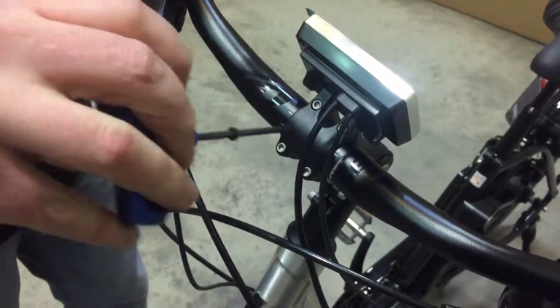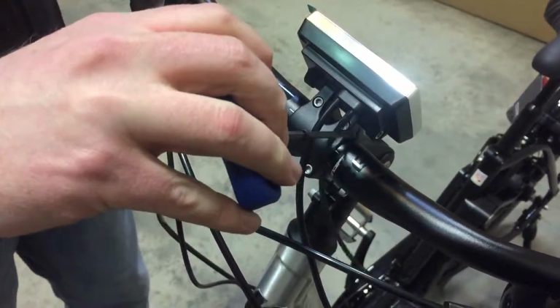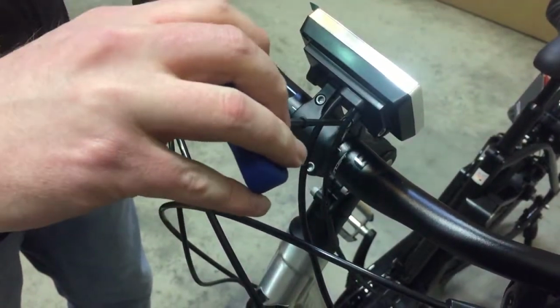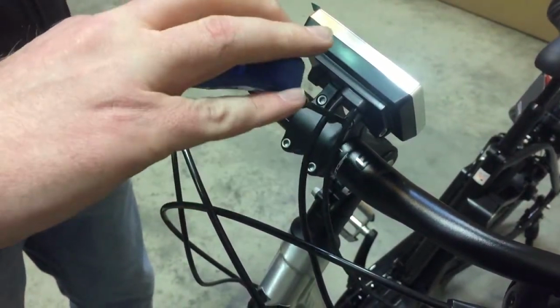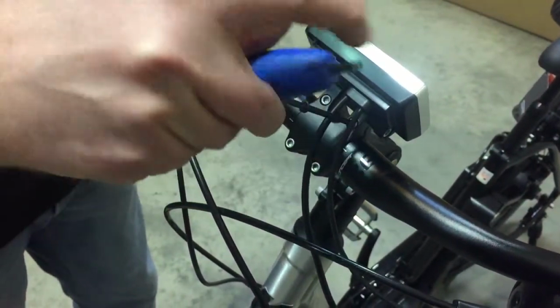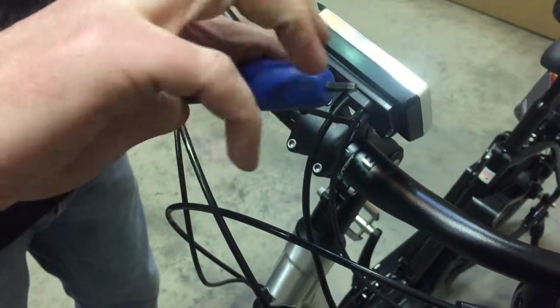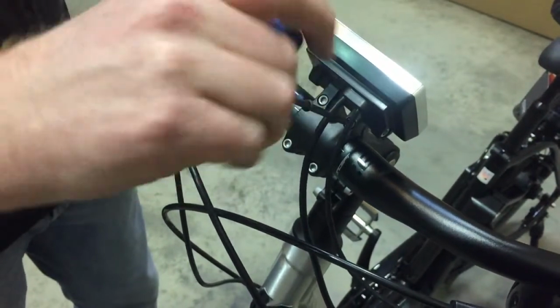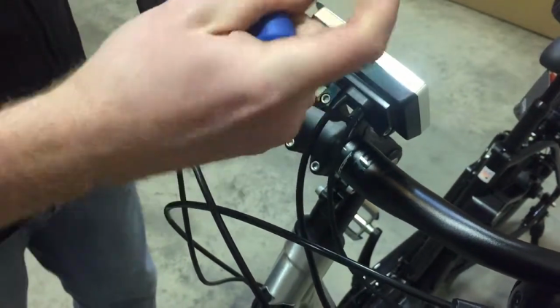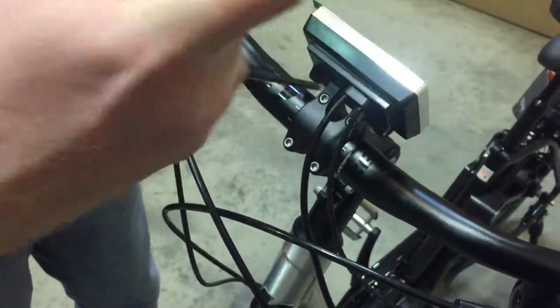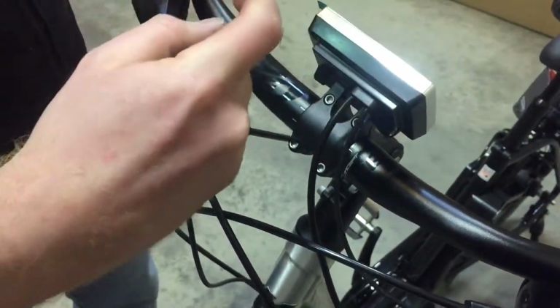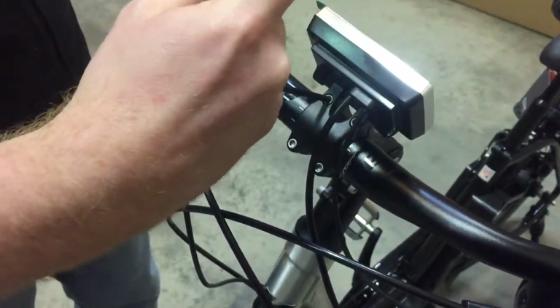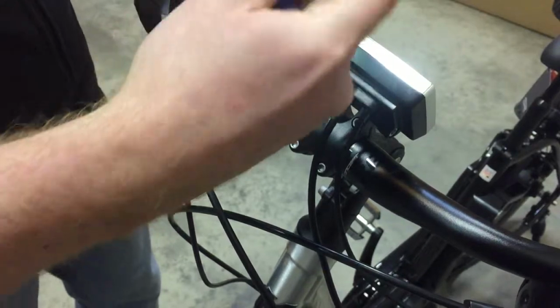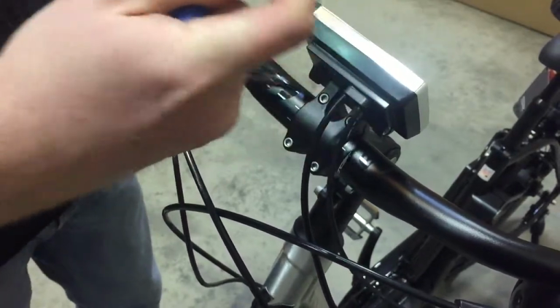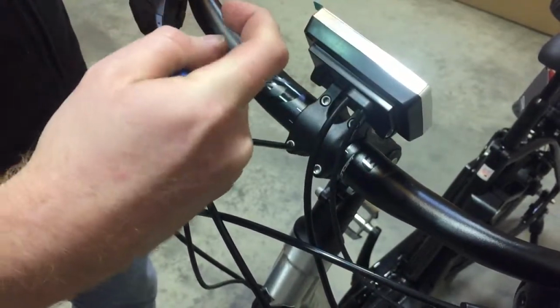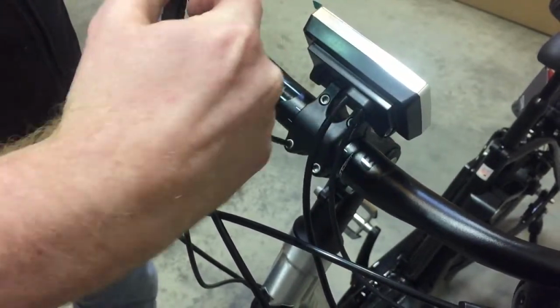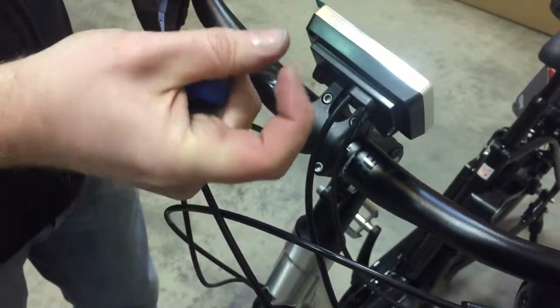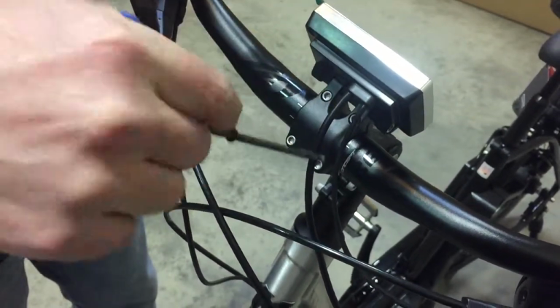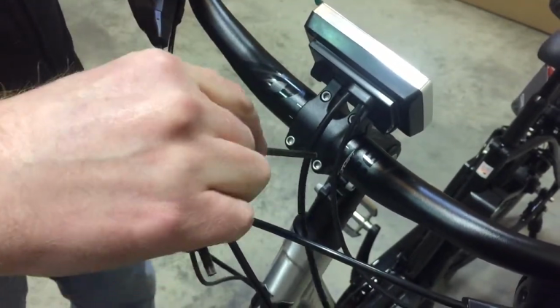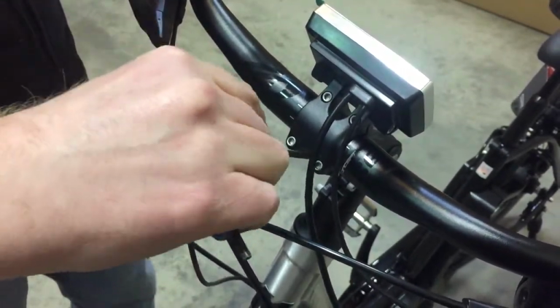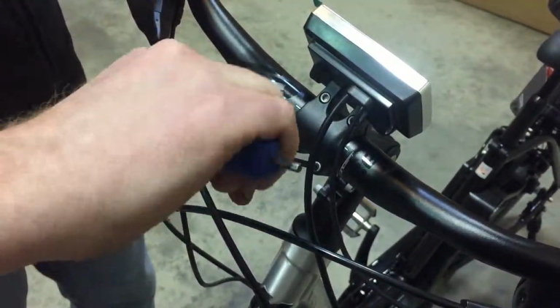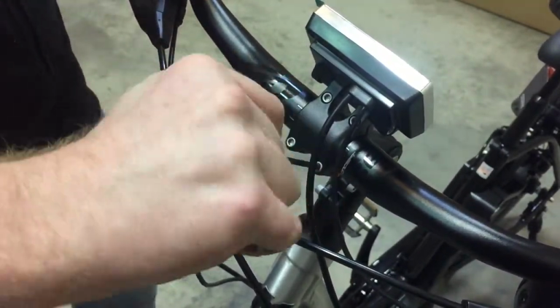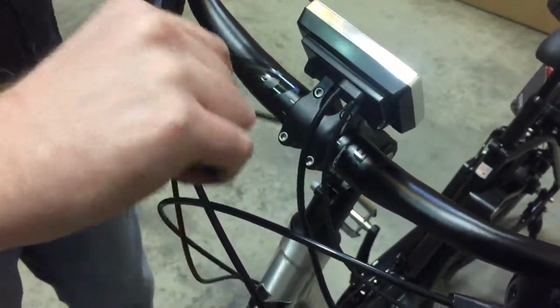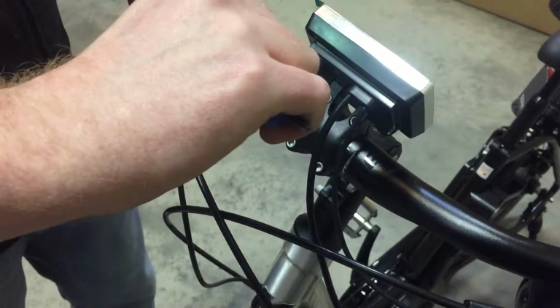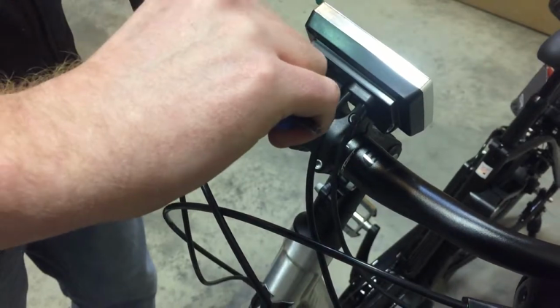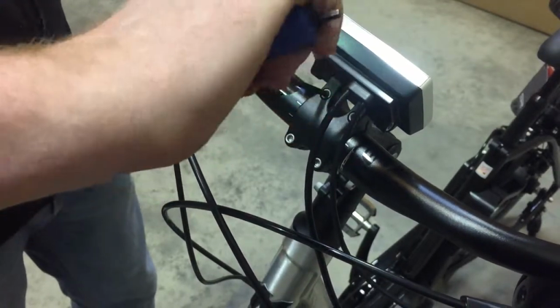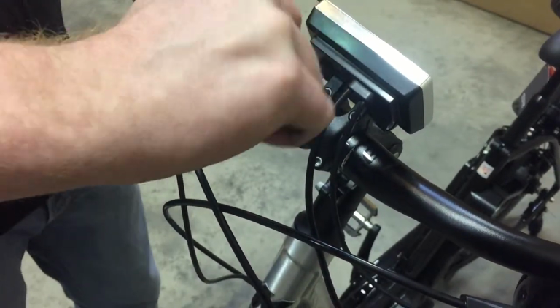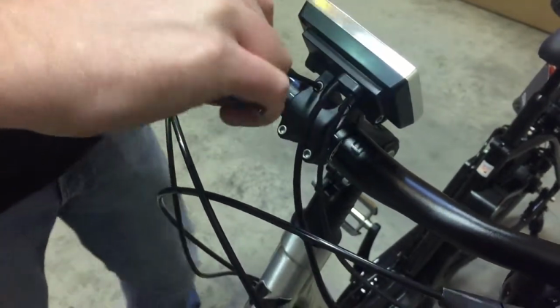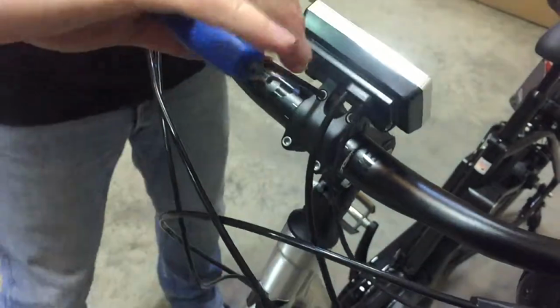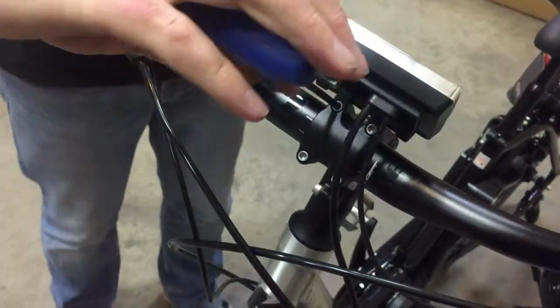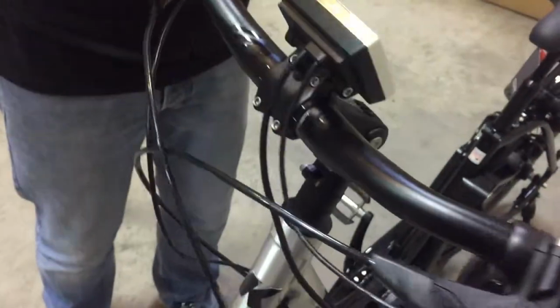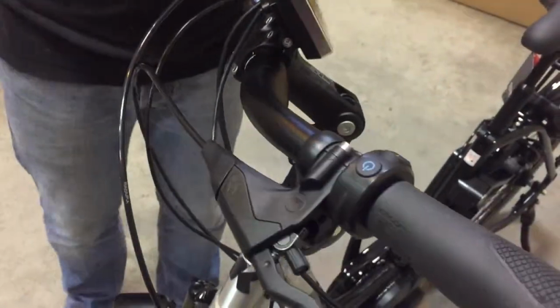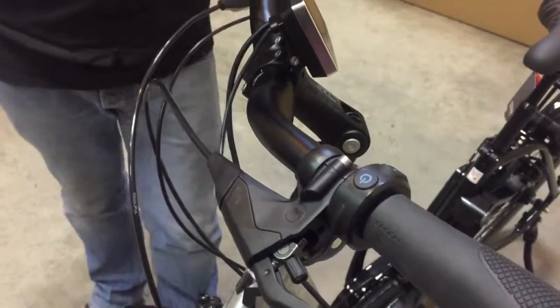Just make sure it's nice and tight when you put it back together so the bars don't move. And that's how you adjust the angle of your stem.